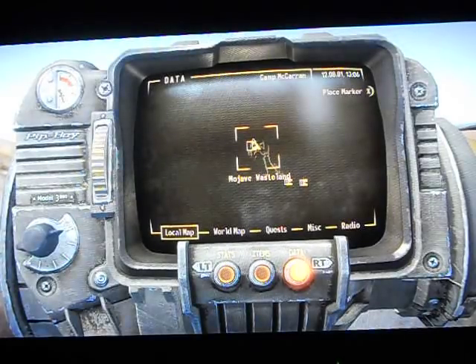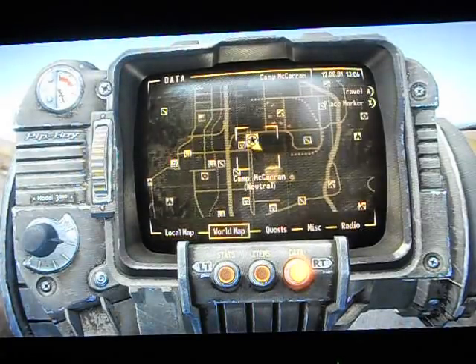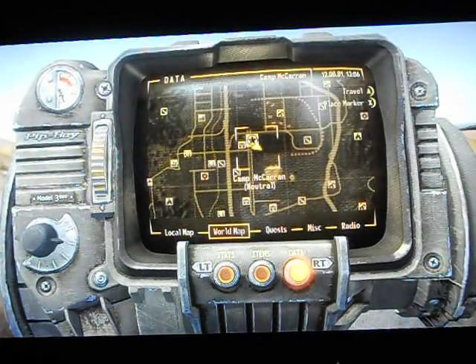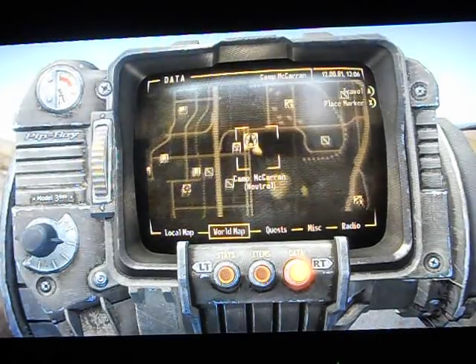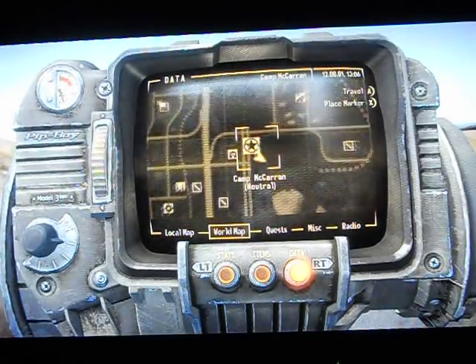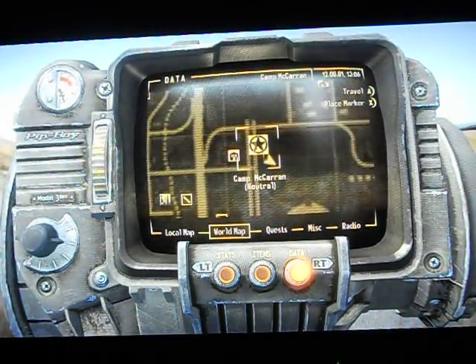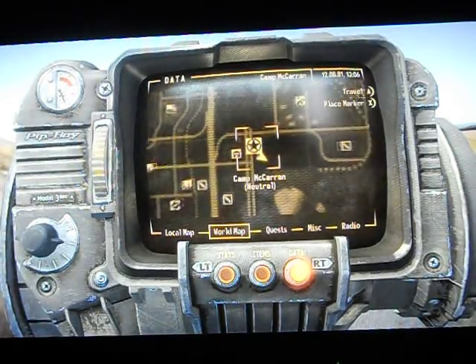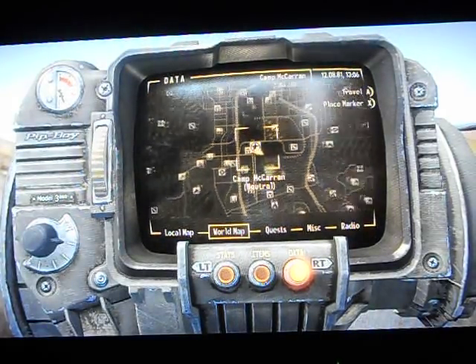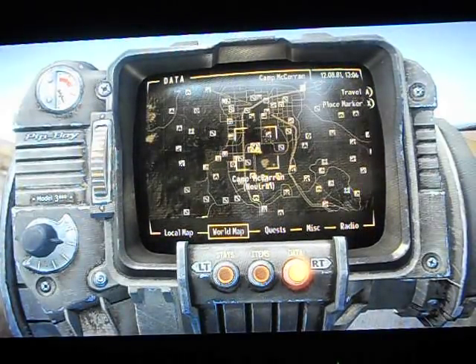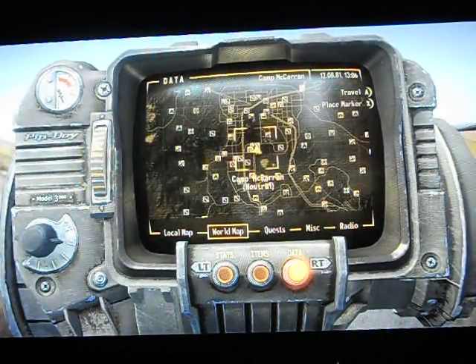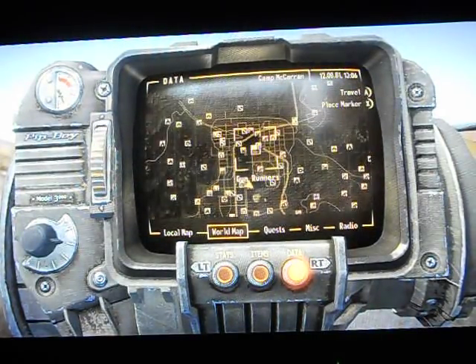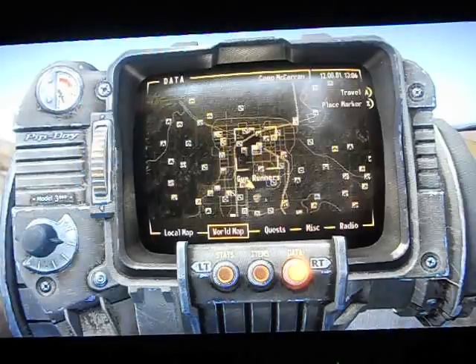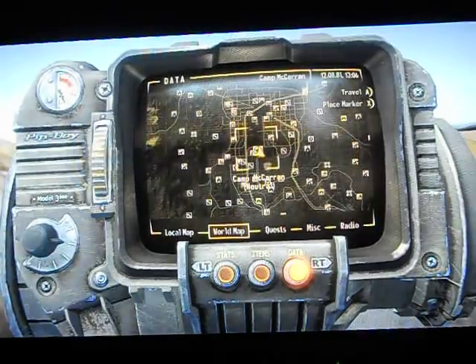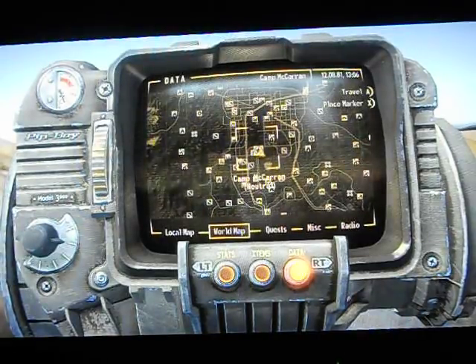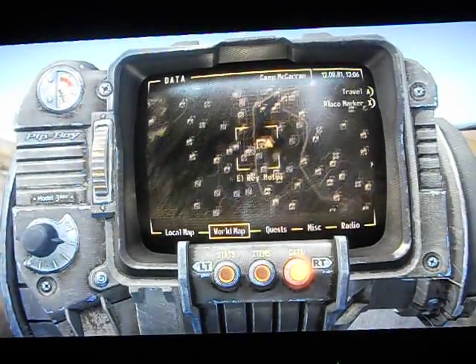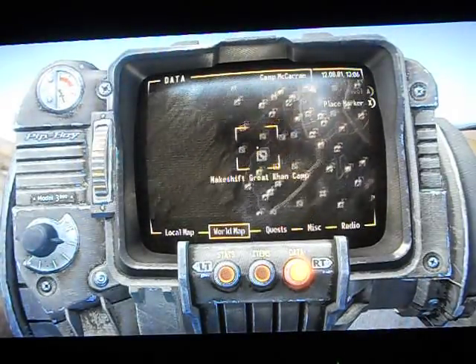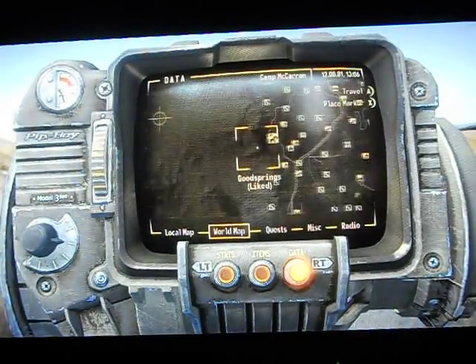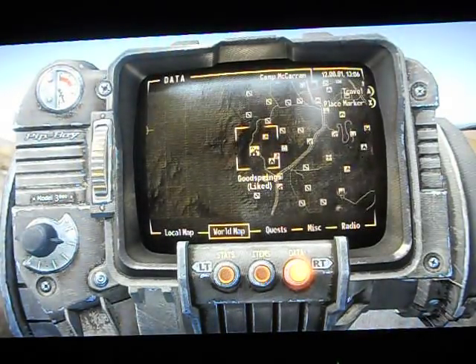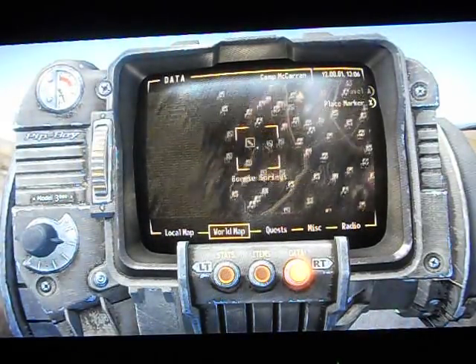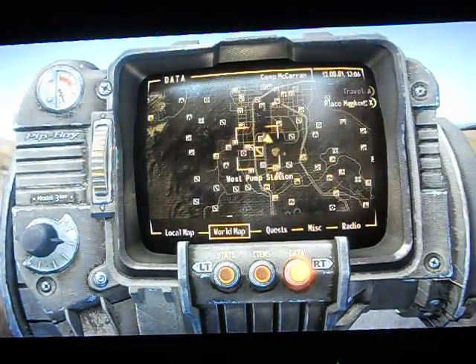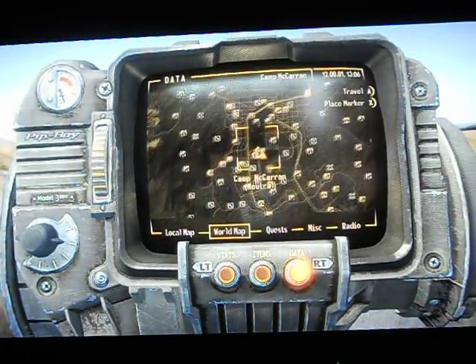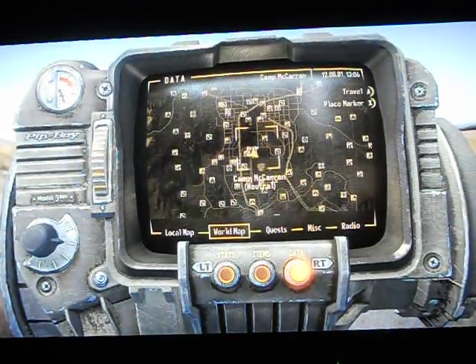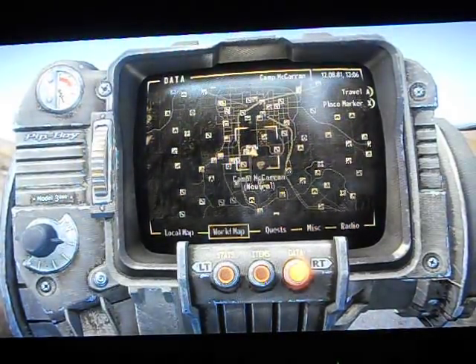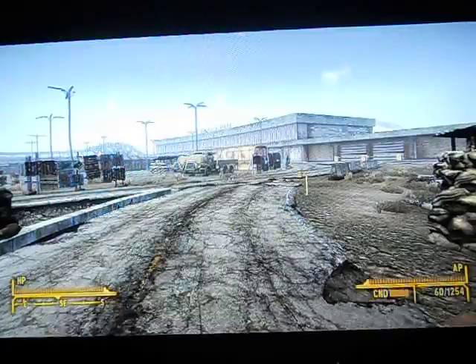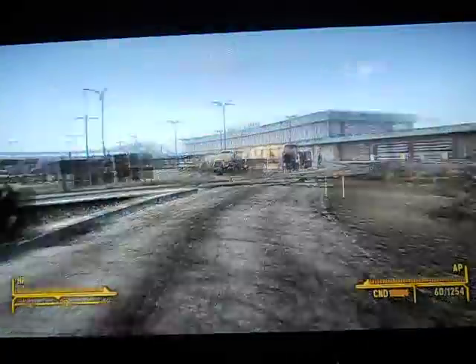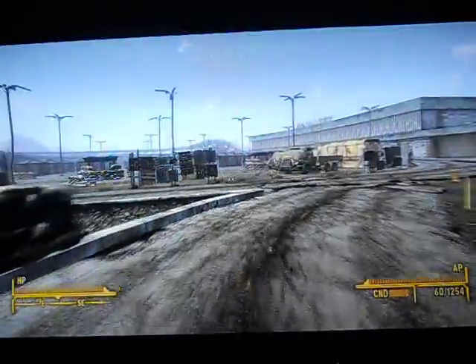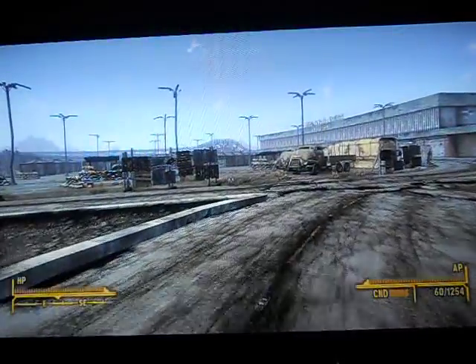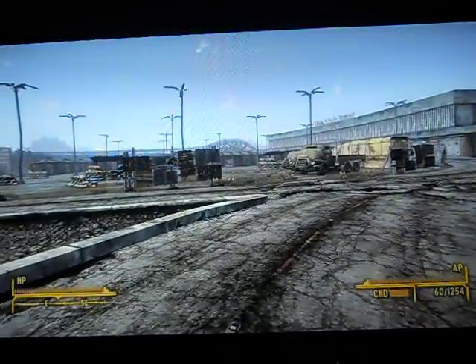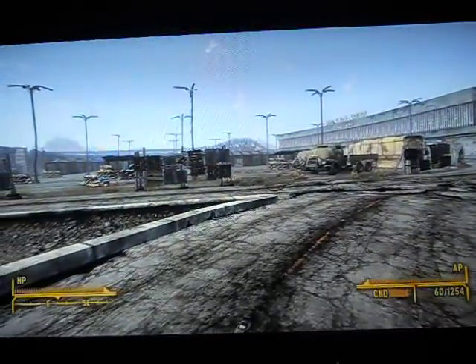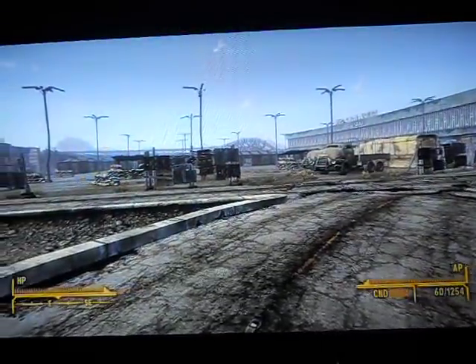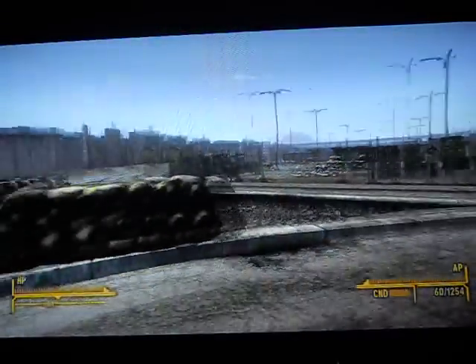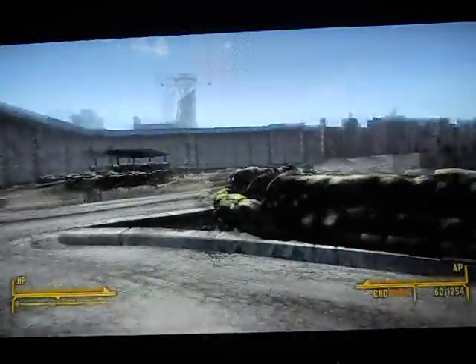I'm at Camp McCarran right now. Camp McCarran is right here from New Vegas — it's down here — and from Goodsprings it's just right up here. It's an NCR base, so if you're hostile with the NCR, you're going to have to fight through a lot of them.